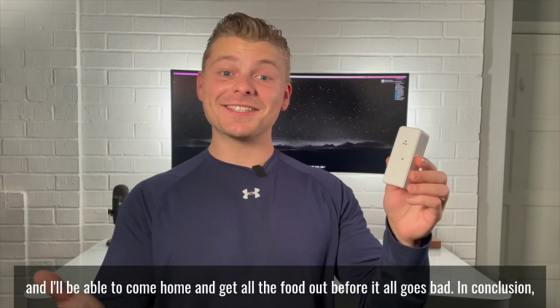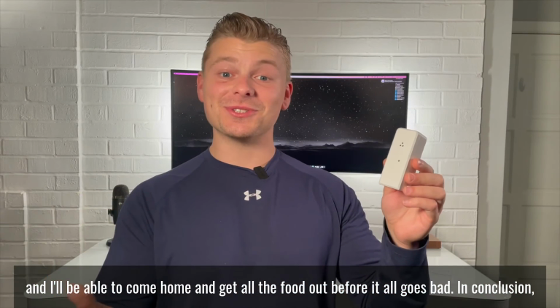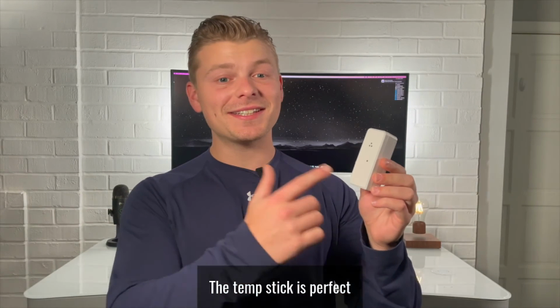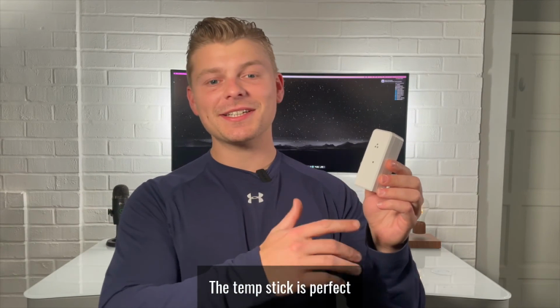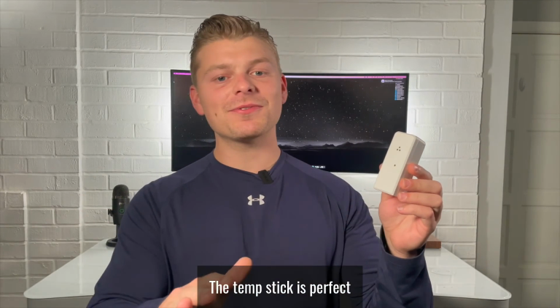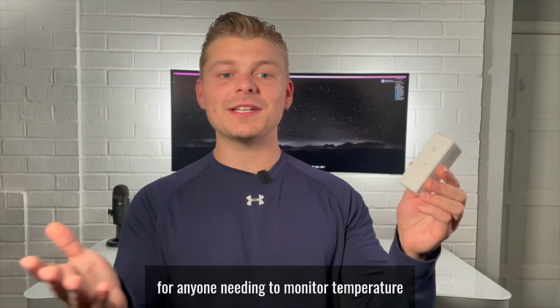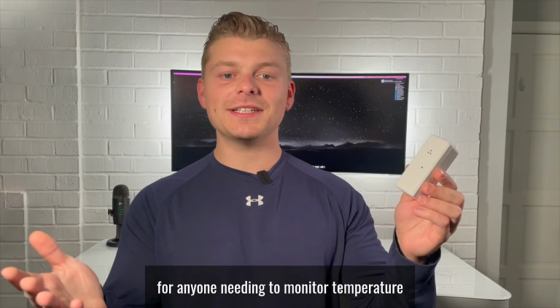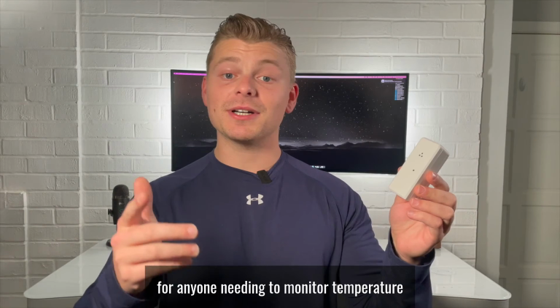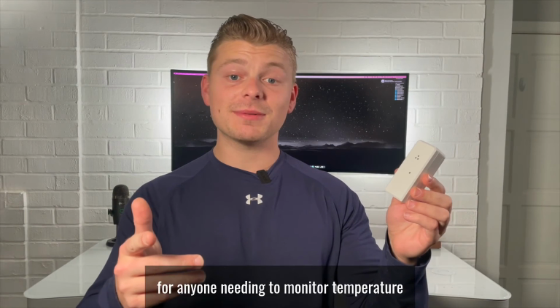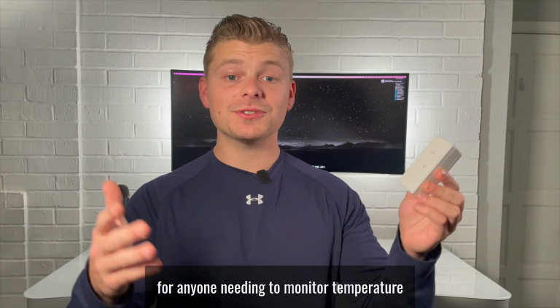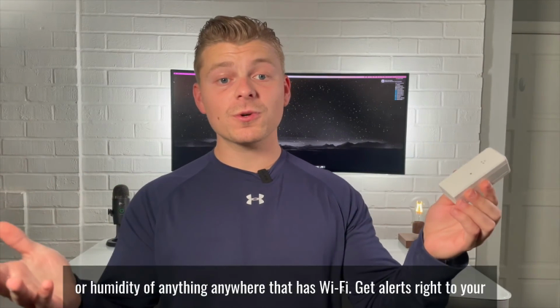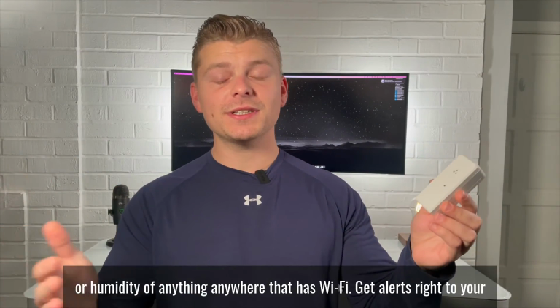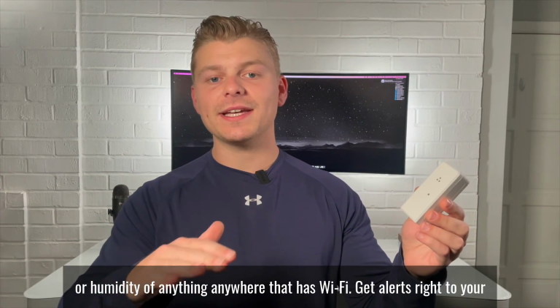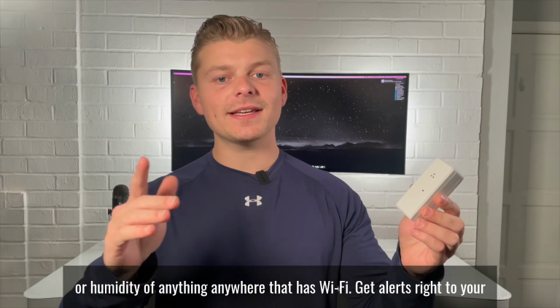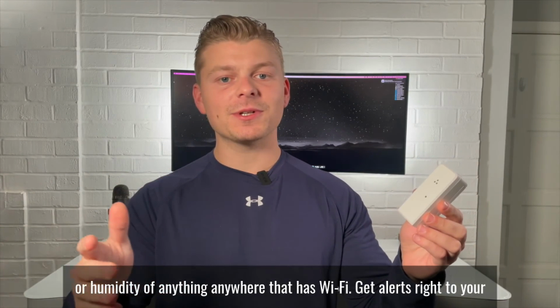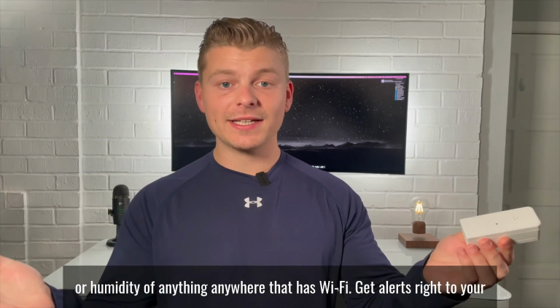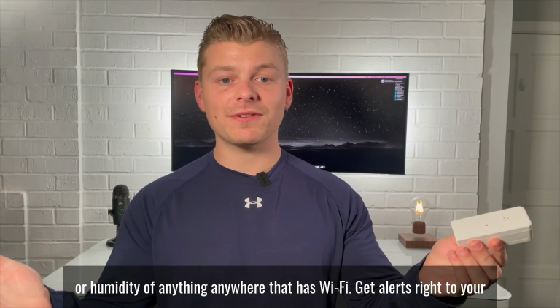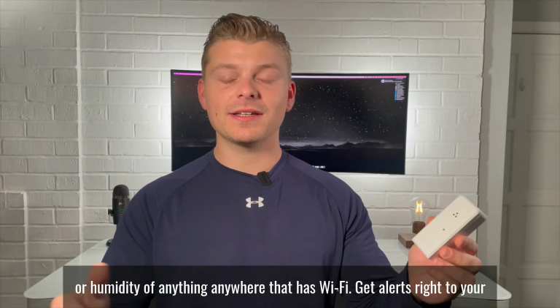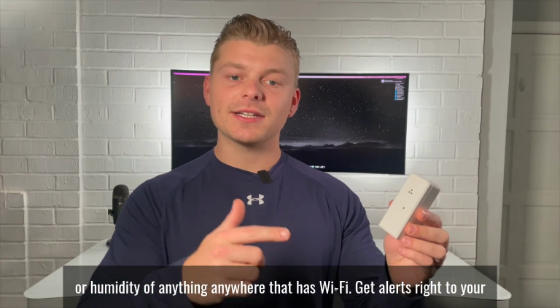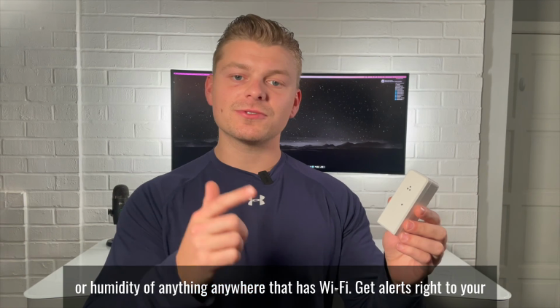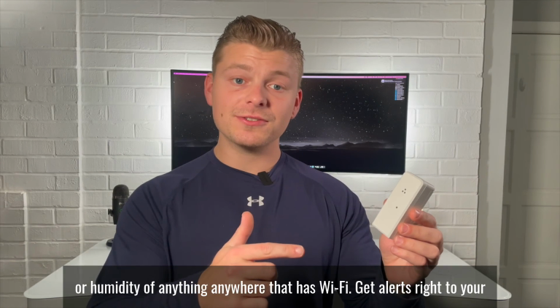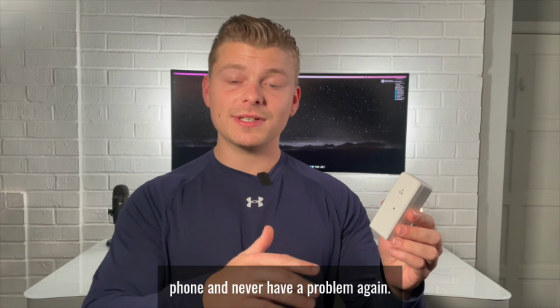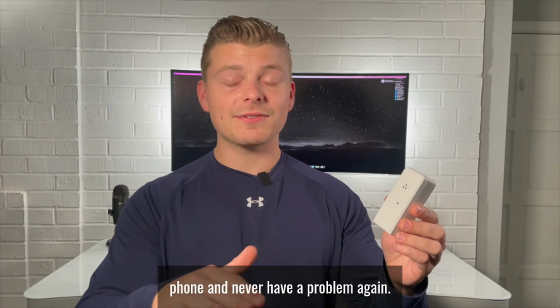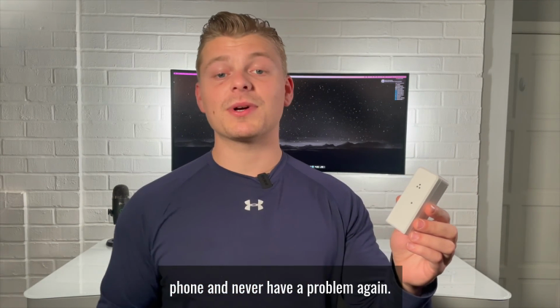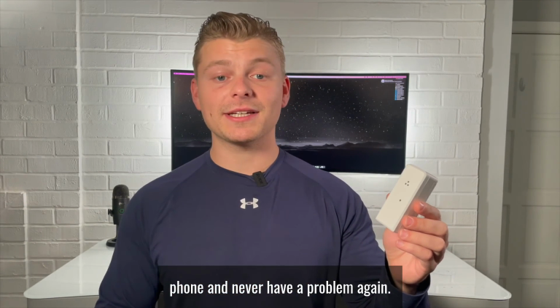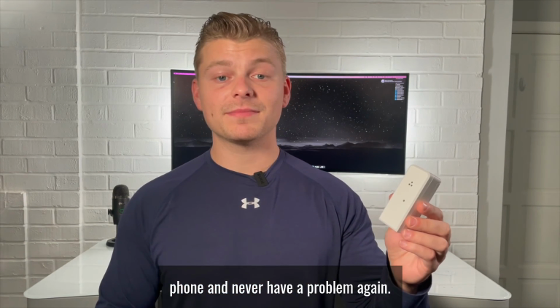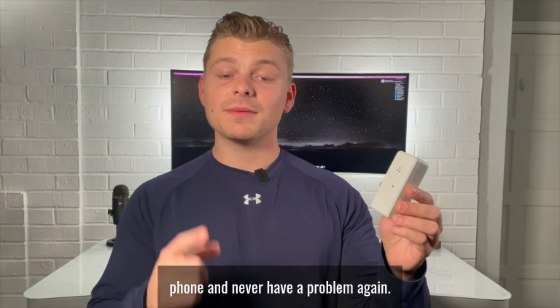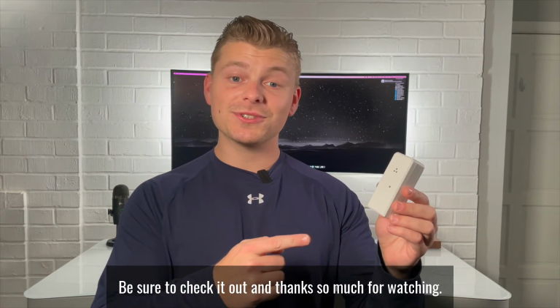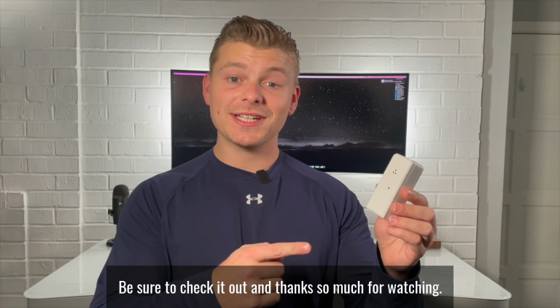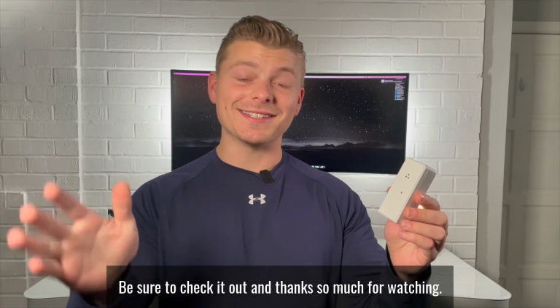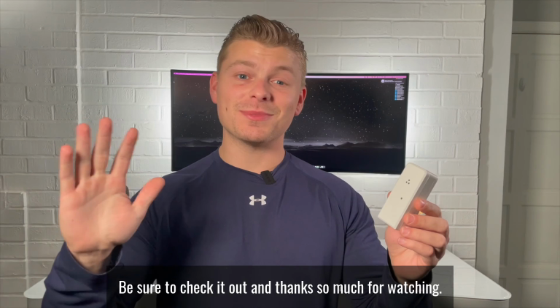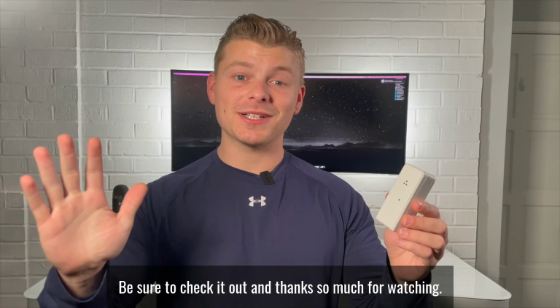In conclusion, the TempStick is perfect for anyone needing to monitor temperature or humidity of anything anywhere that has Wi-Fi. Get alerts right to your phone and never have a problem again. Be sure to check it out, and thanks so much for watching.